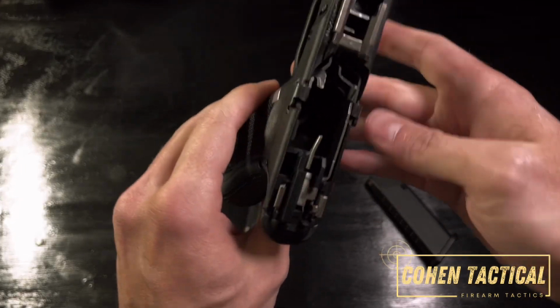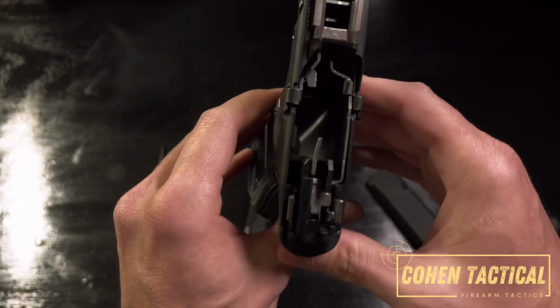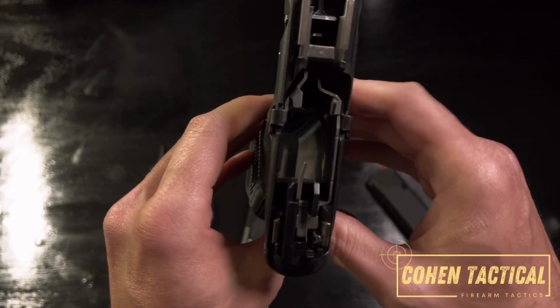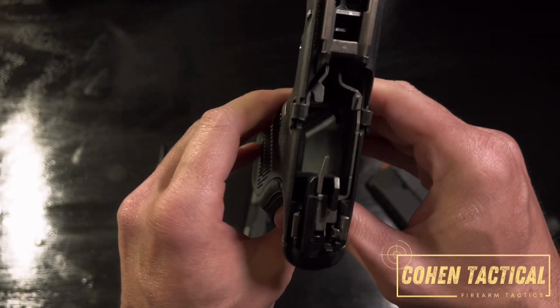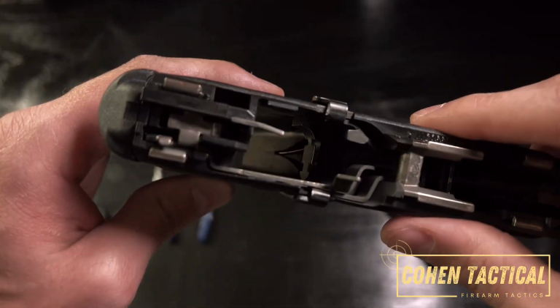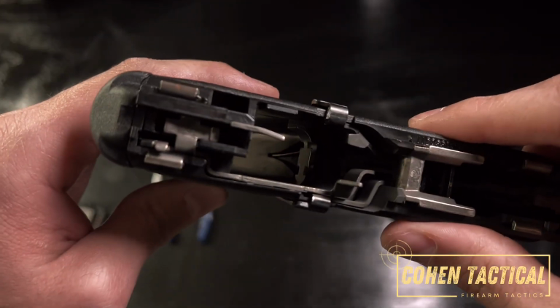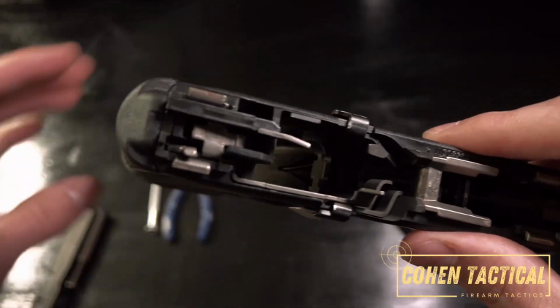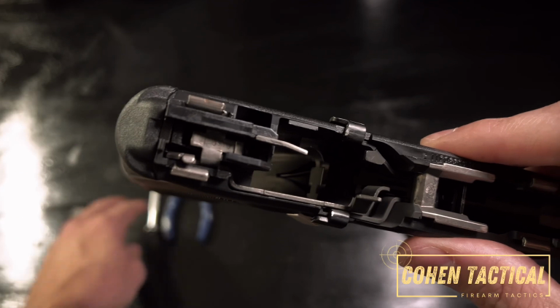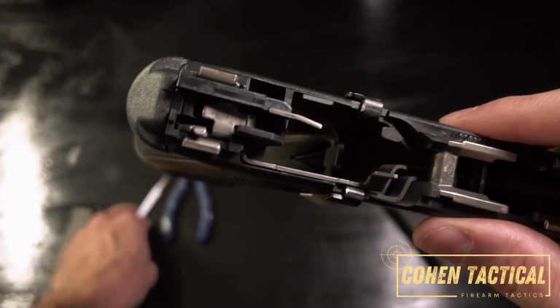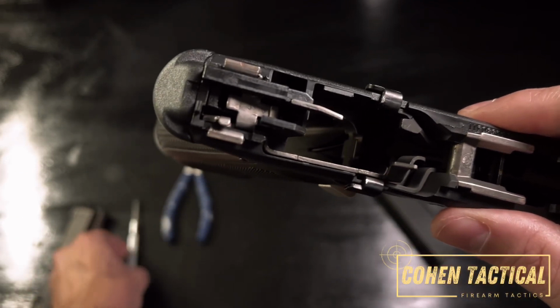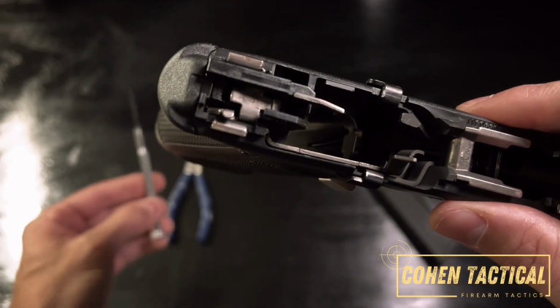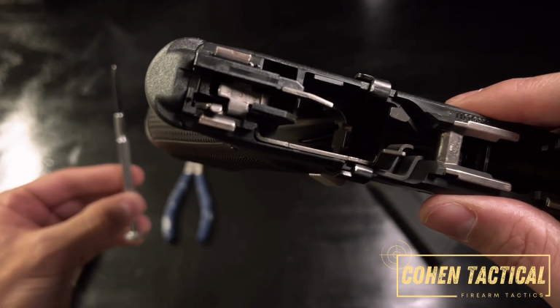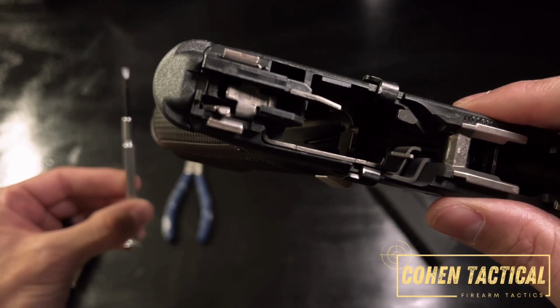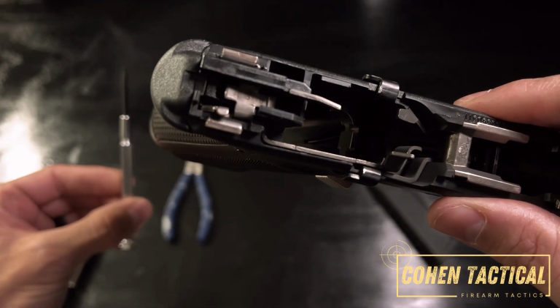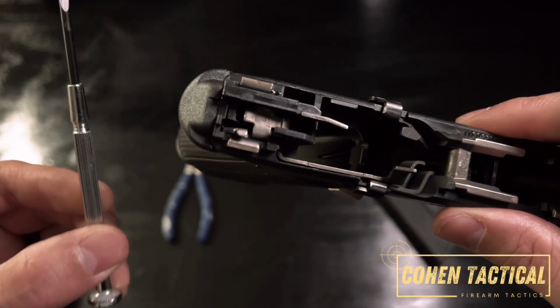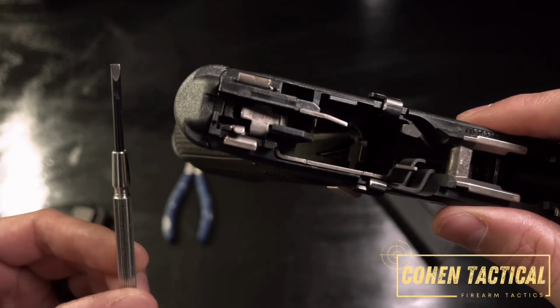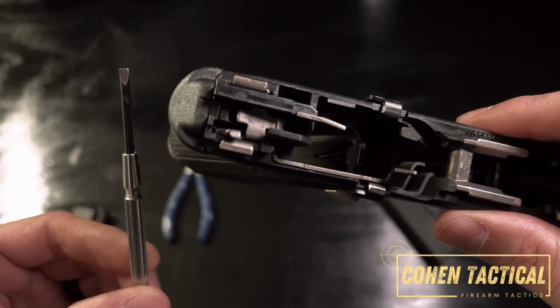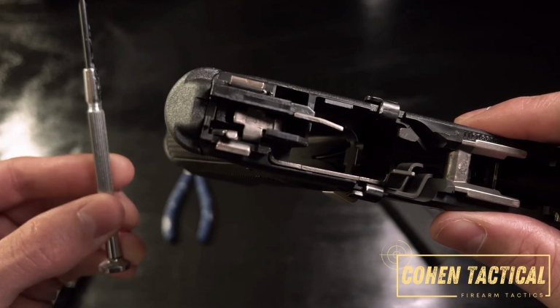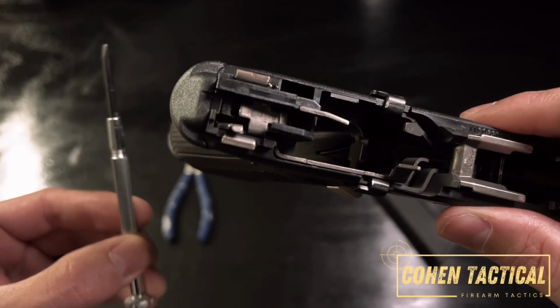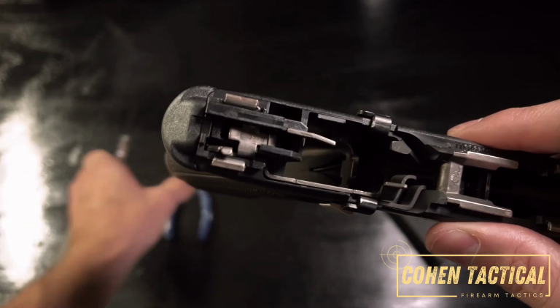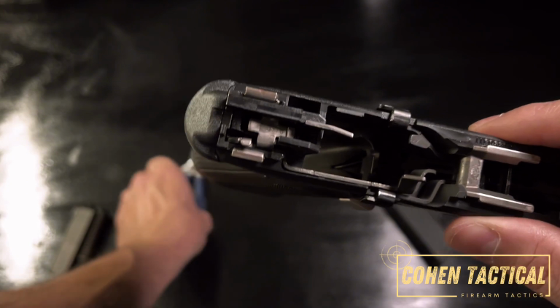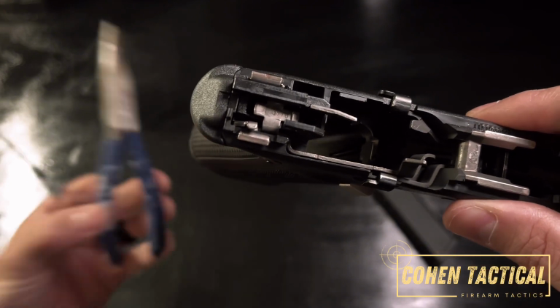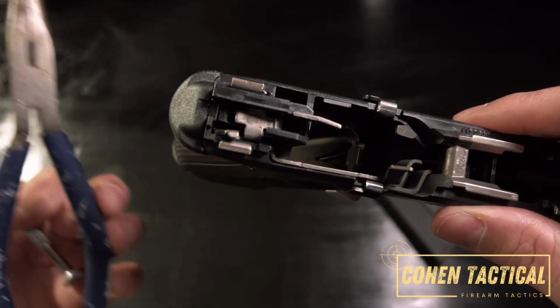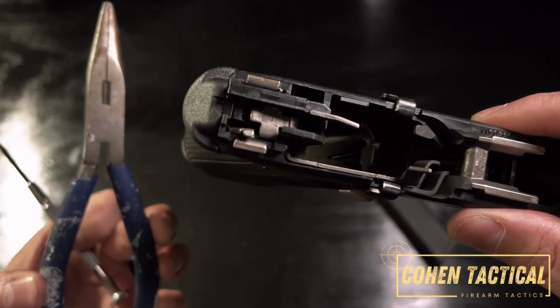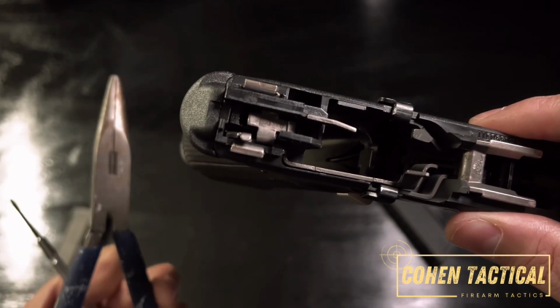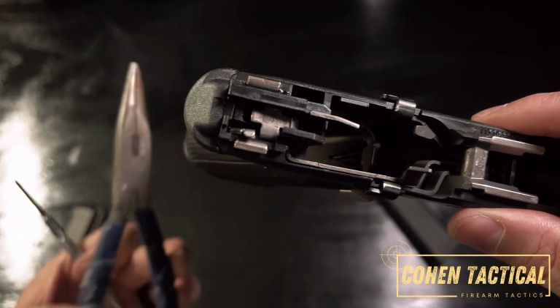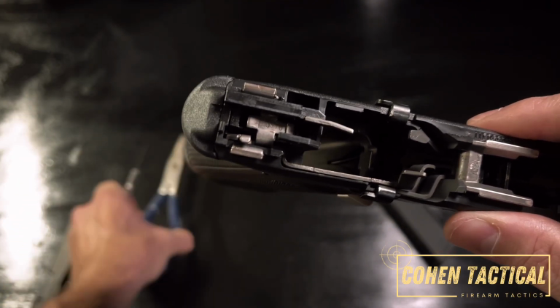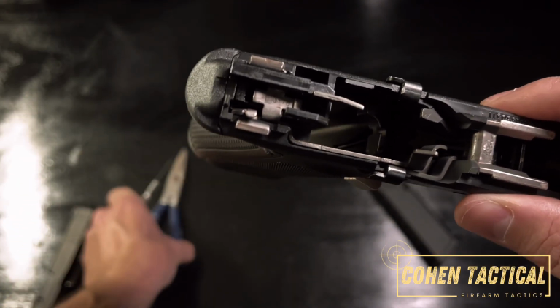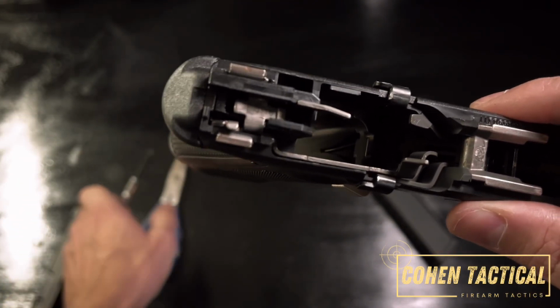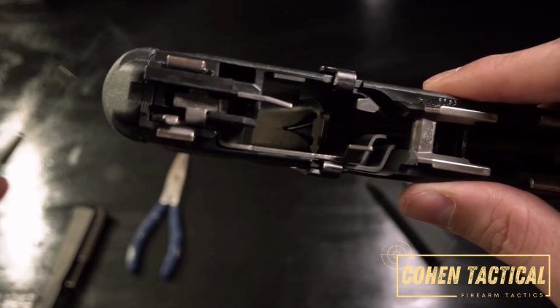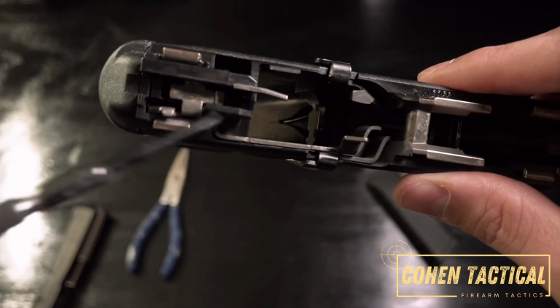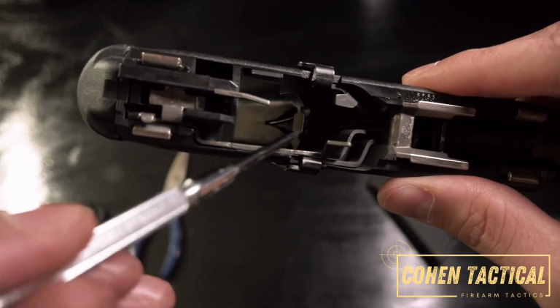Inside you'll see that little pin there. The tools you will need are a small flathead screwdriver and it also helps to have needle nose pliers.